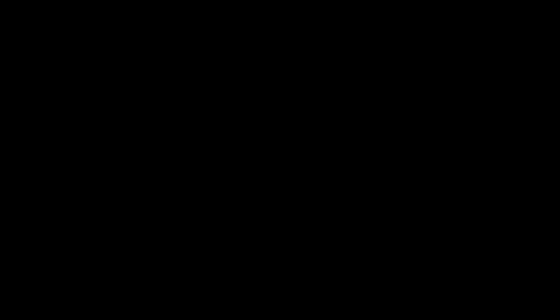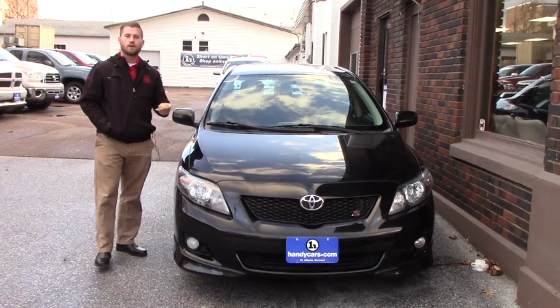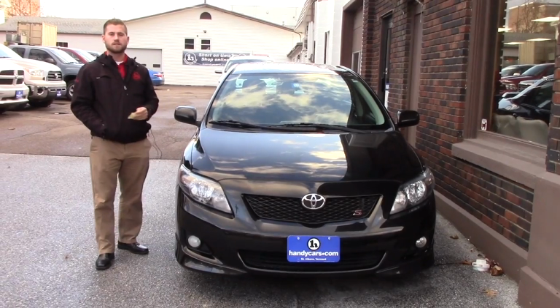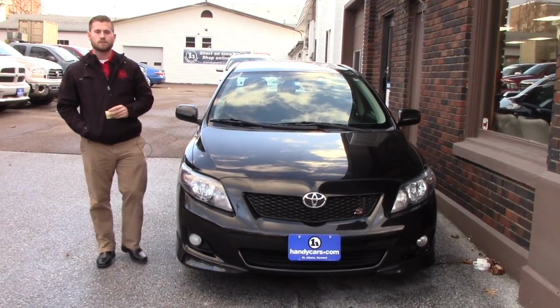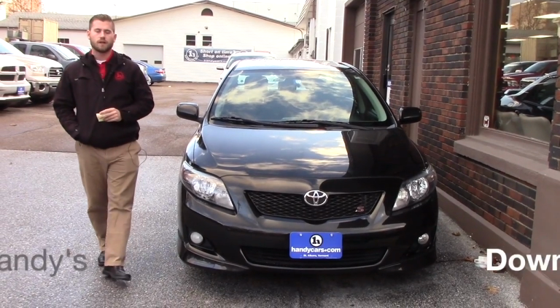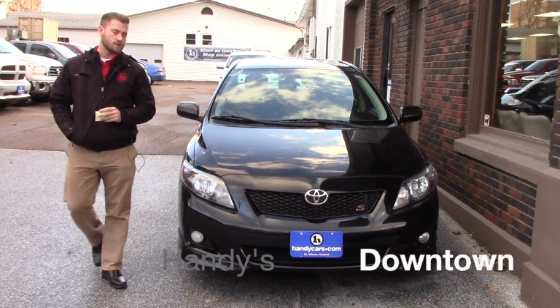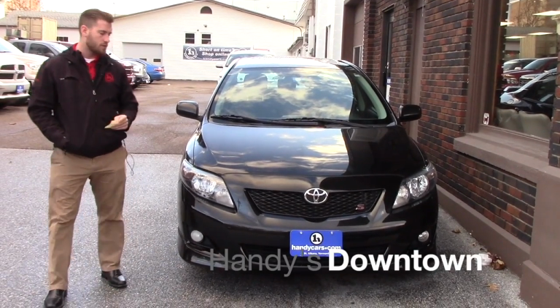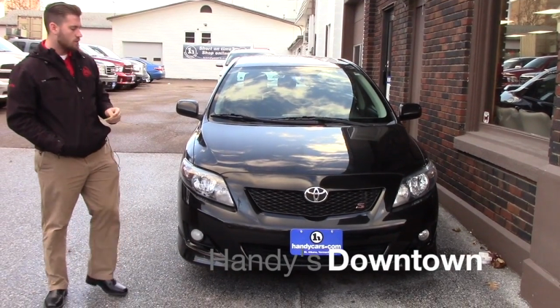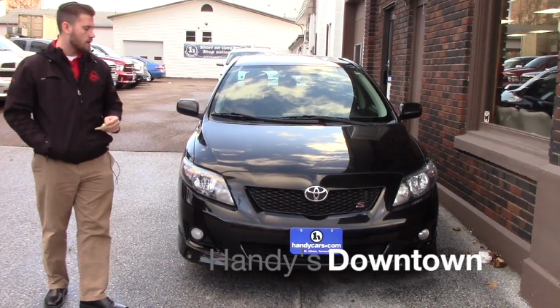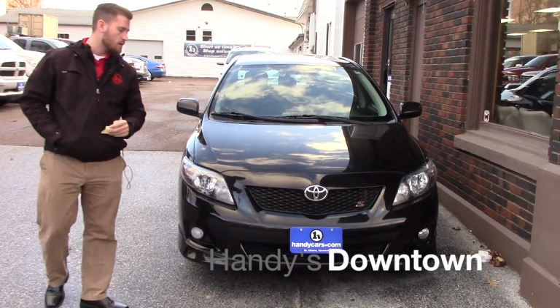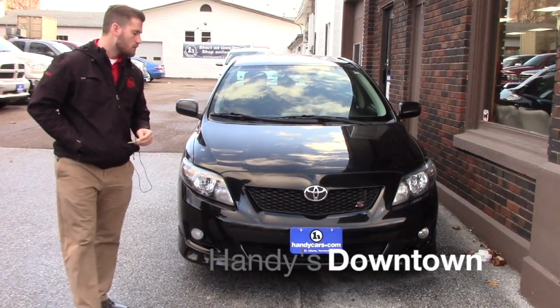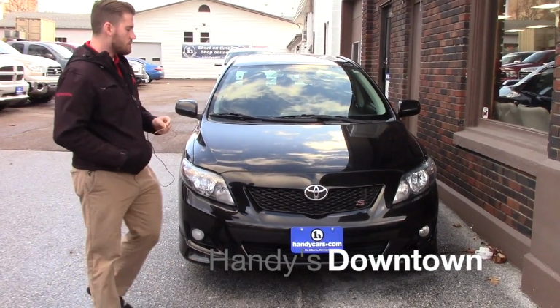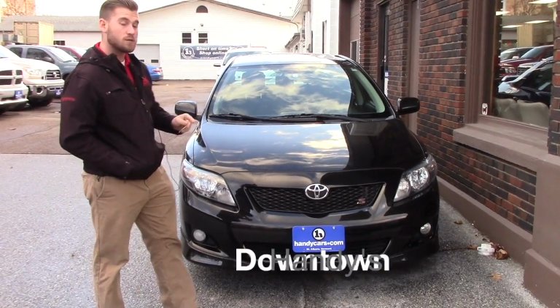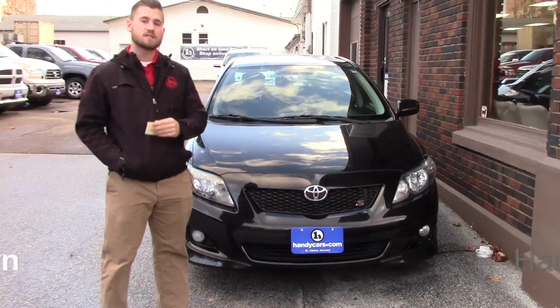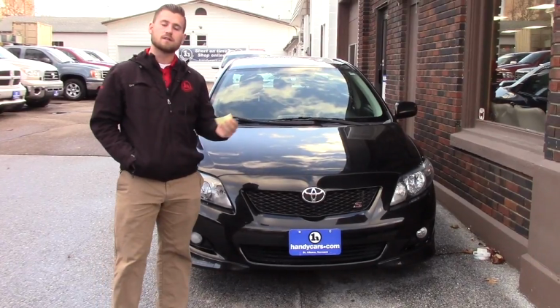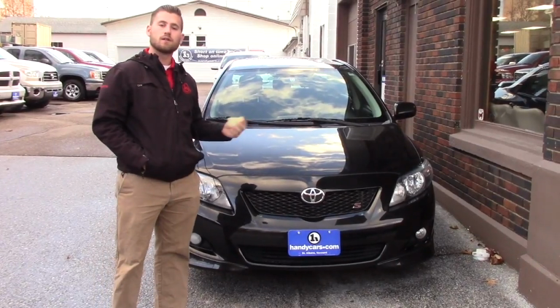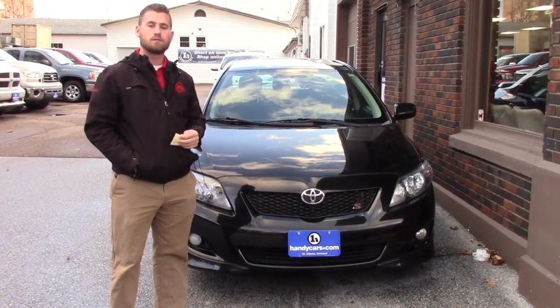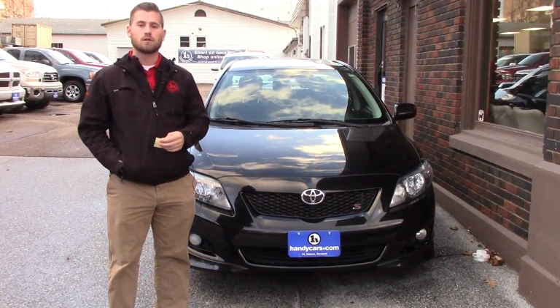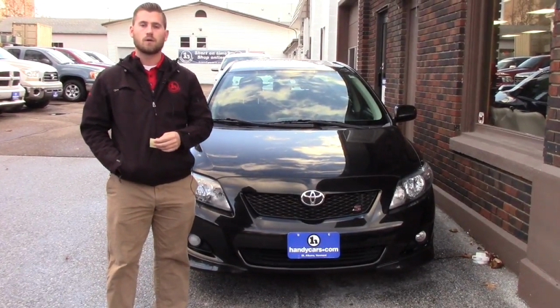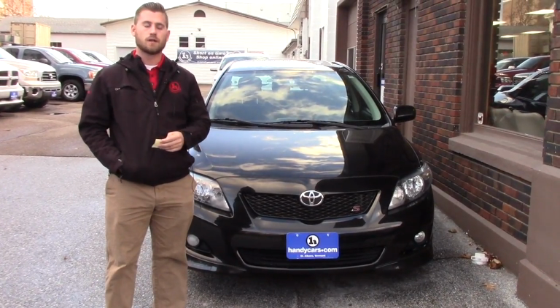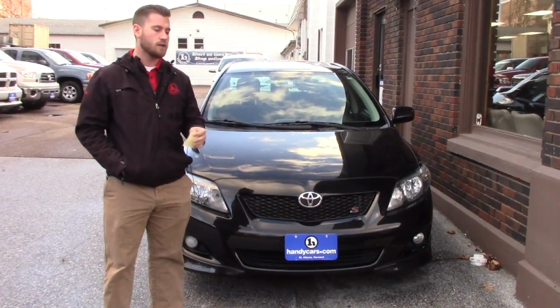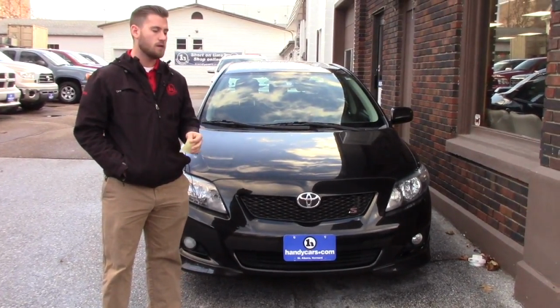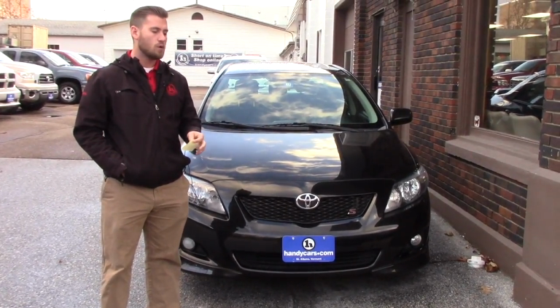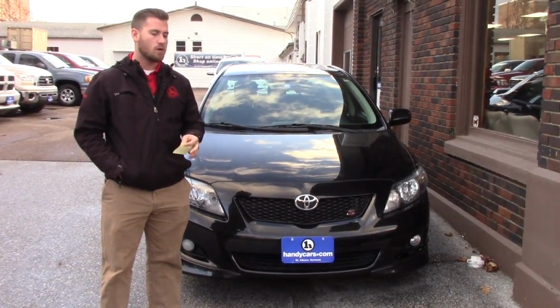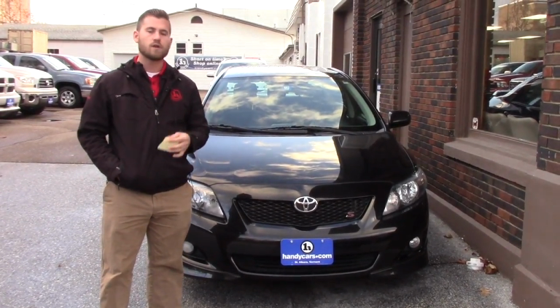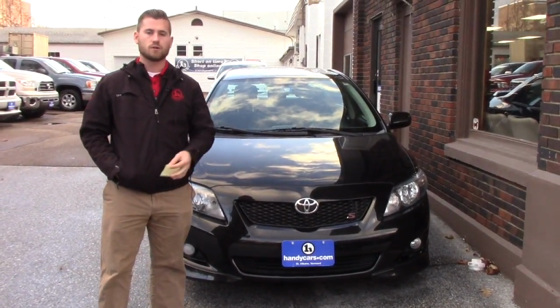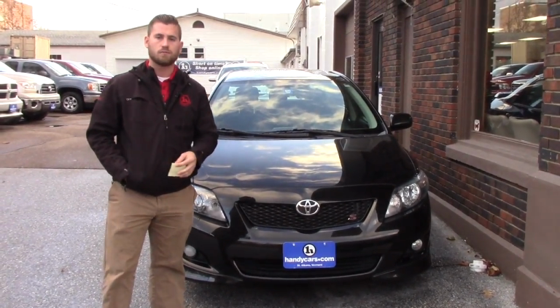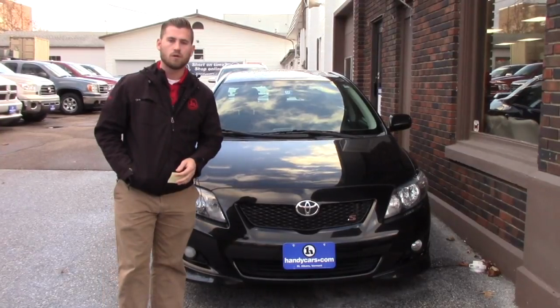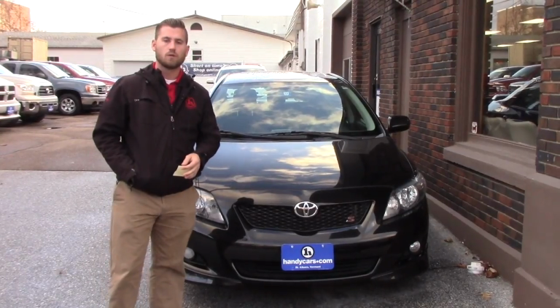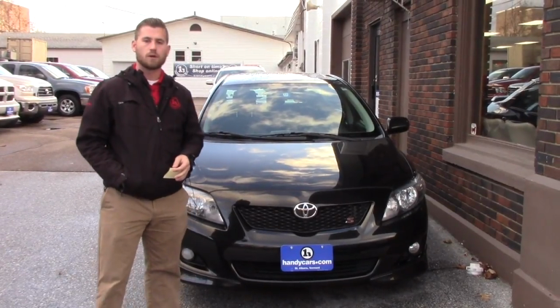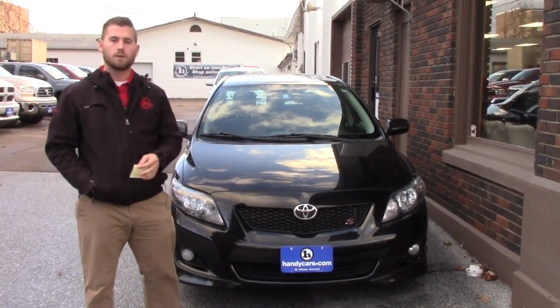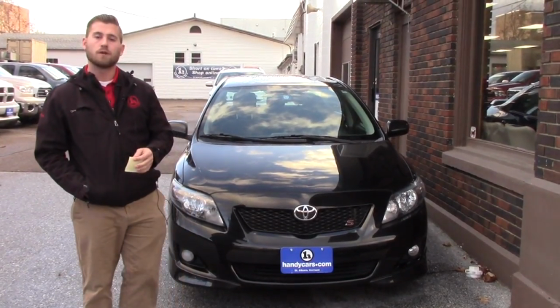Hey Phil, this is Terrence here at Handy's. I just want to thank you again for getting back to me. This is another vehicle of ours that I think would probably be a better fit for what you're searching for.